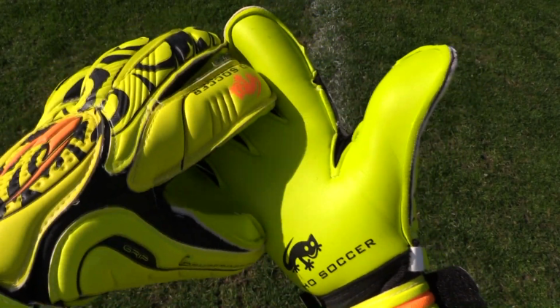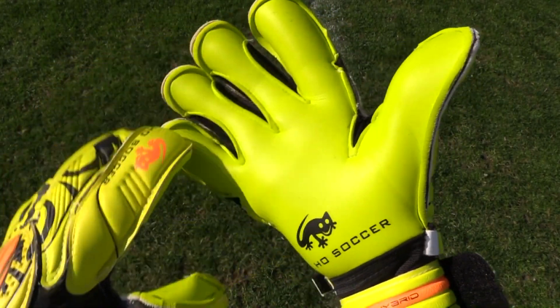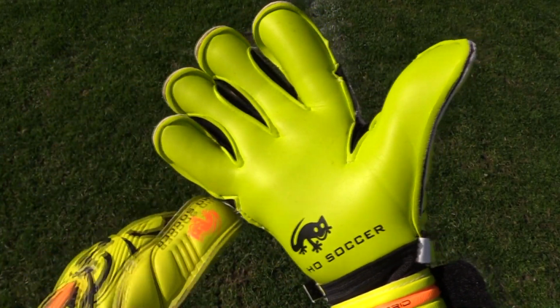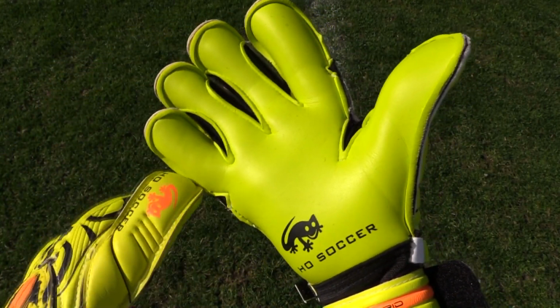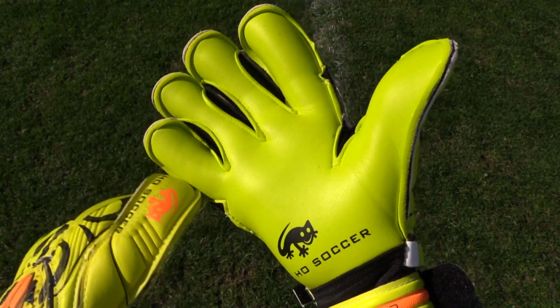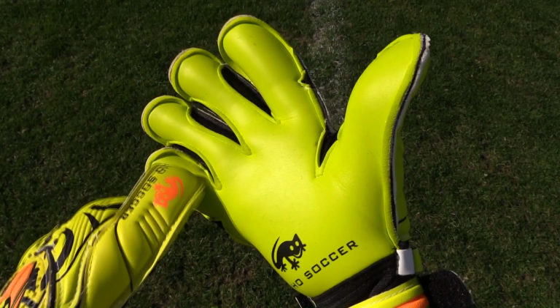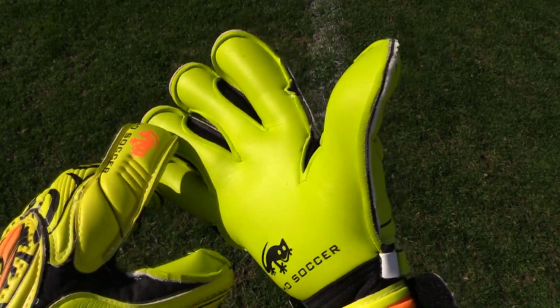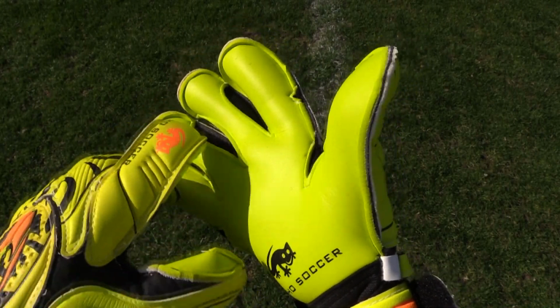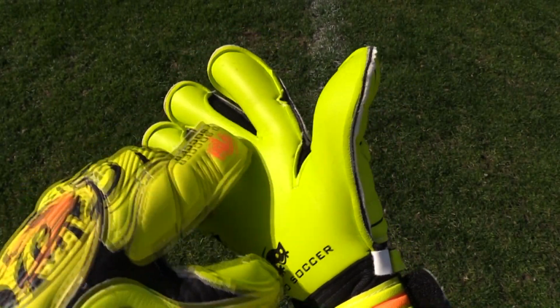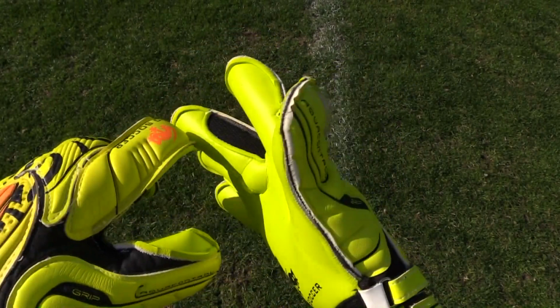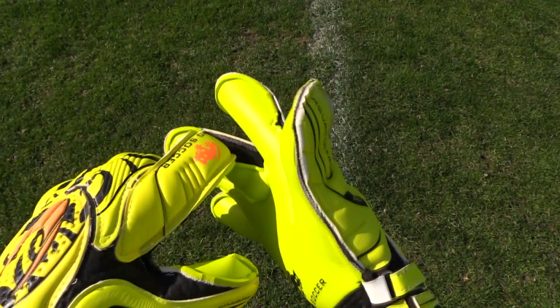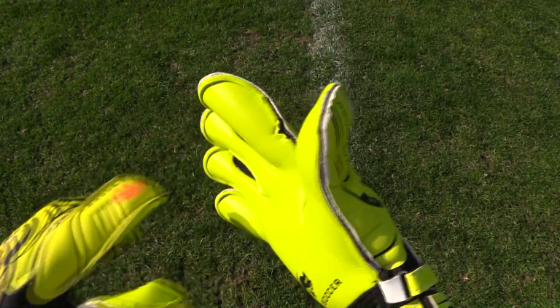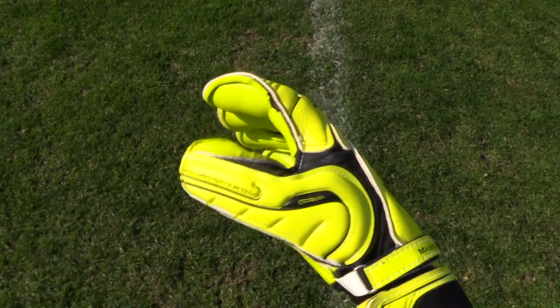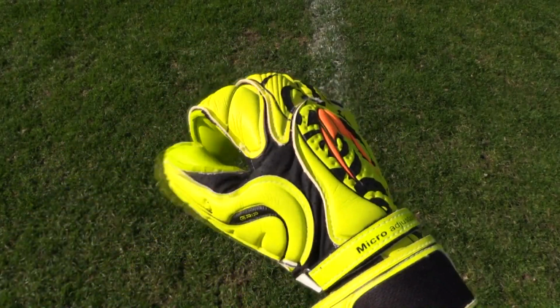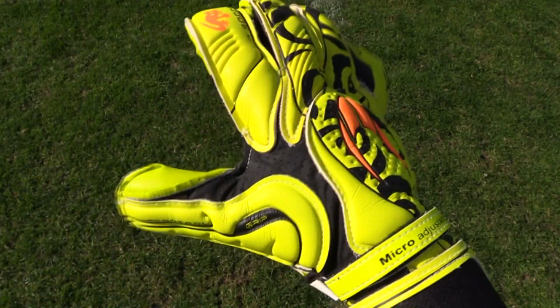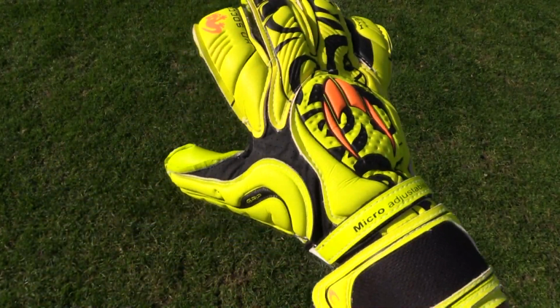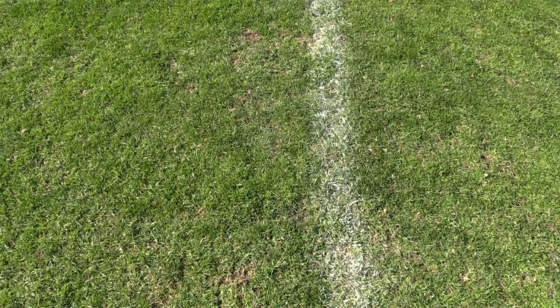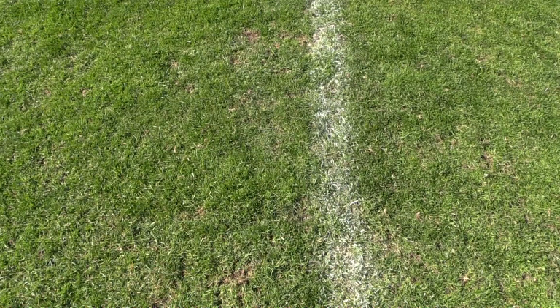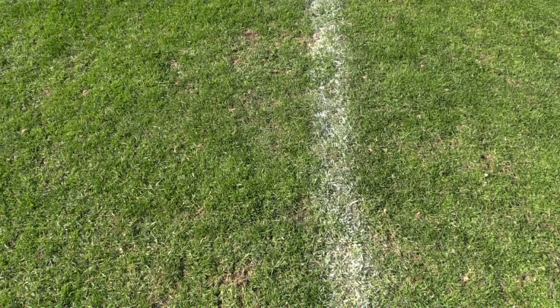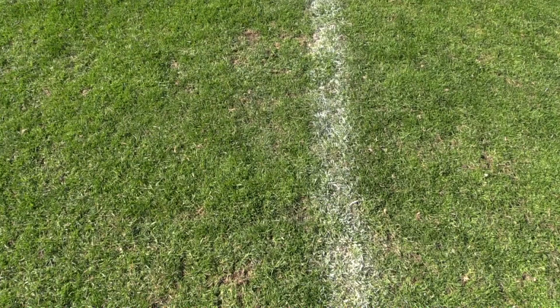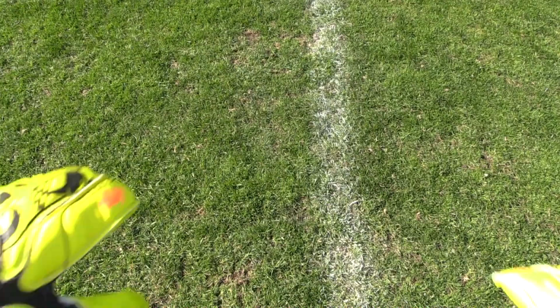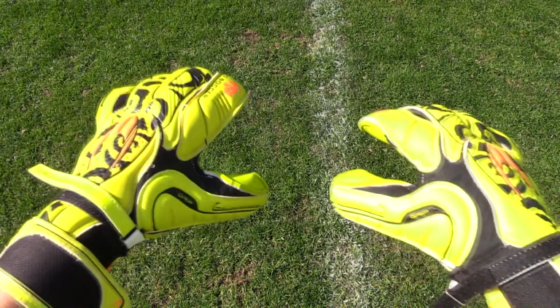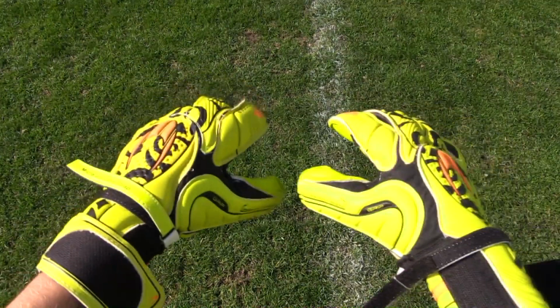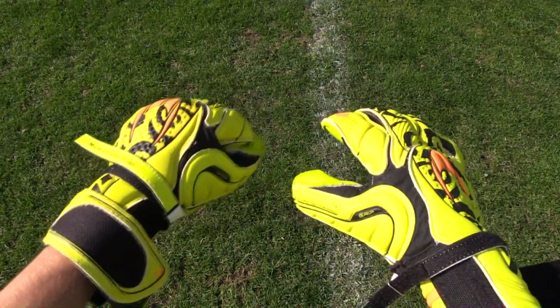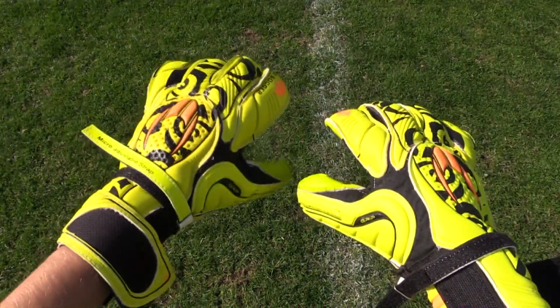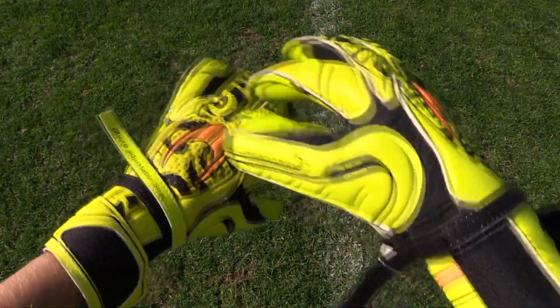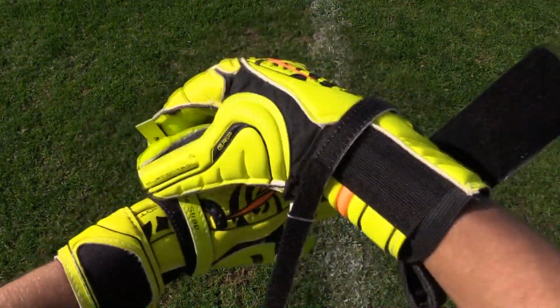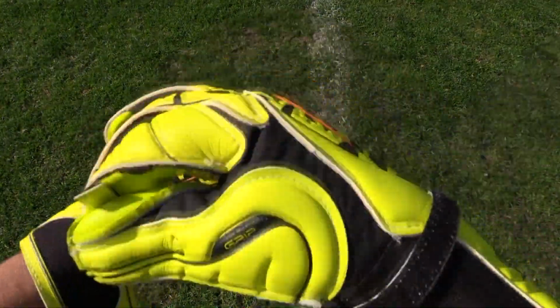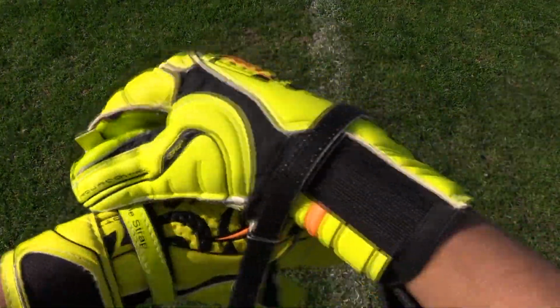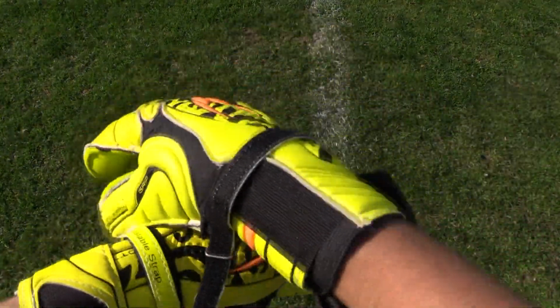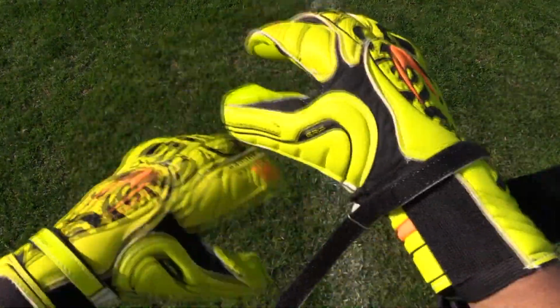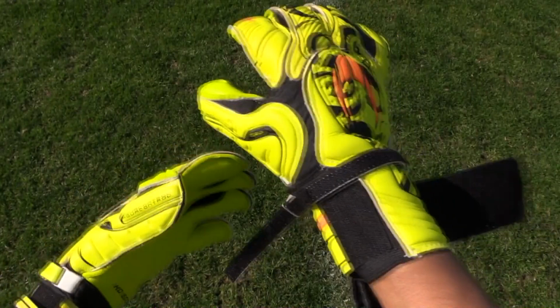They also come equipped with four millimeters of aqua control latex and a DS skin which provides a stronger, lighter, more flexible body and an ultra-dry fabric that helps keep your hands dry and free of sweat.